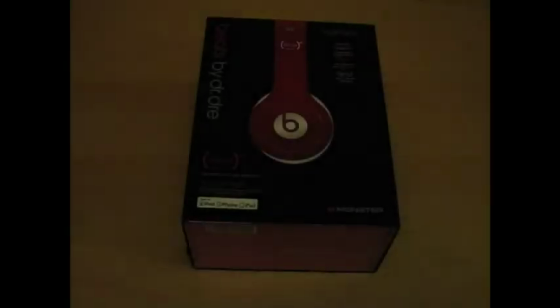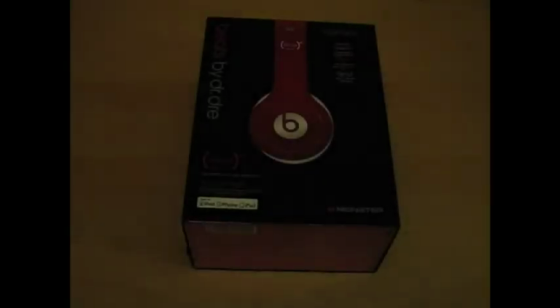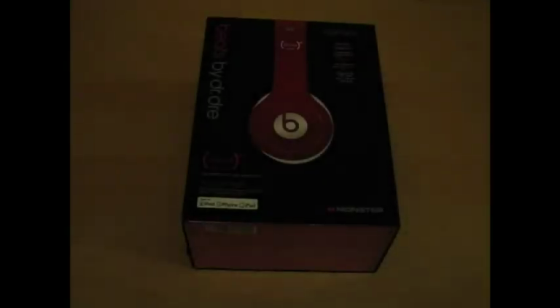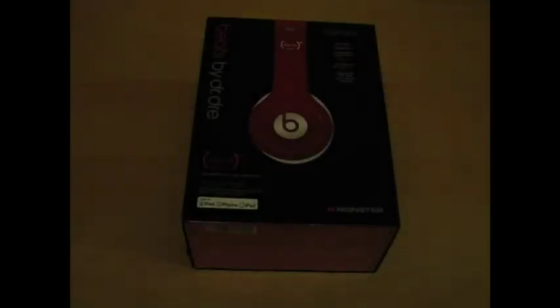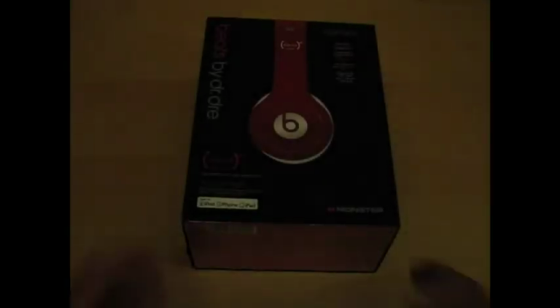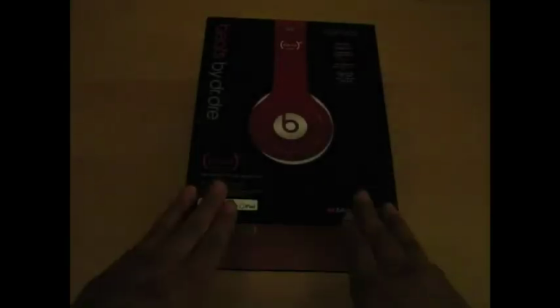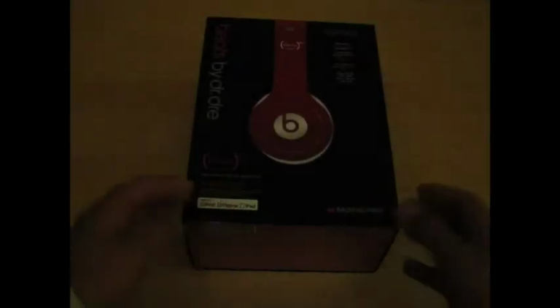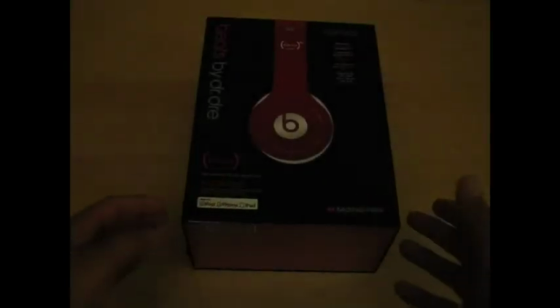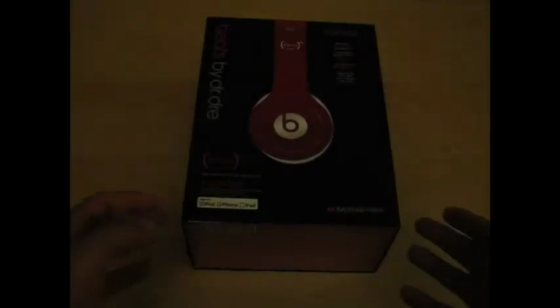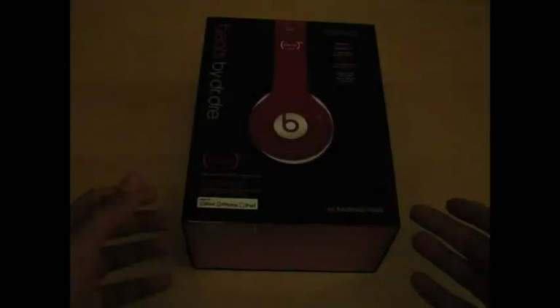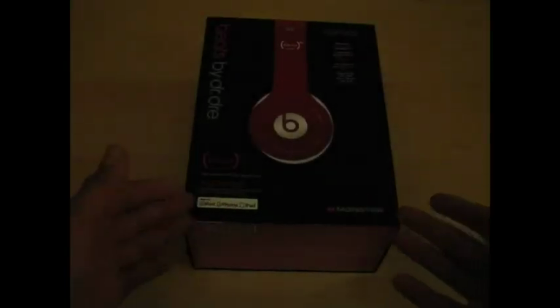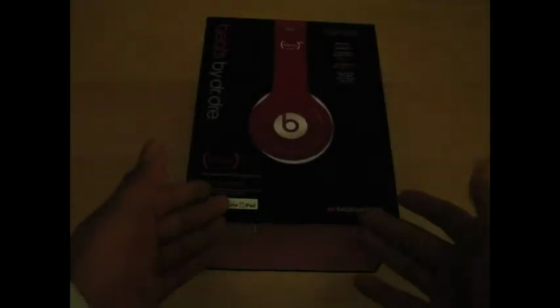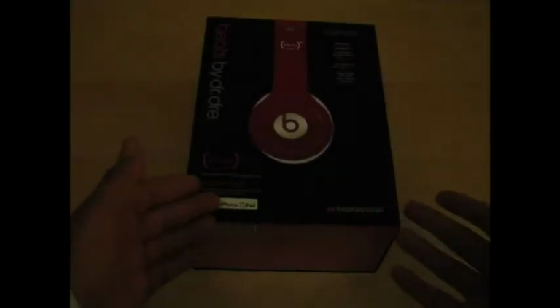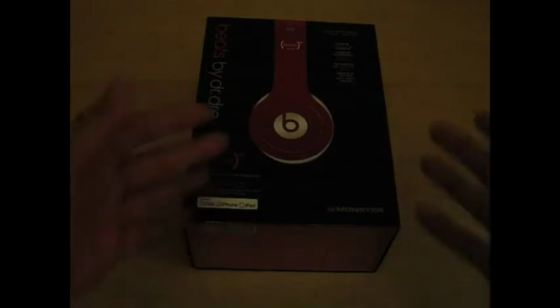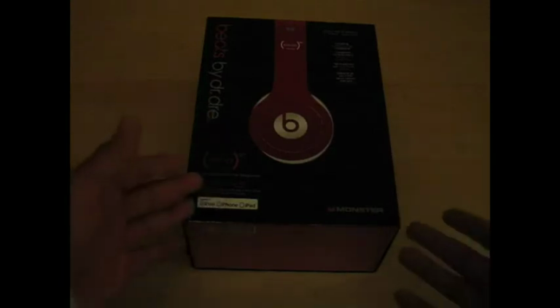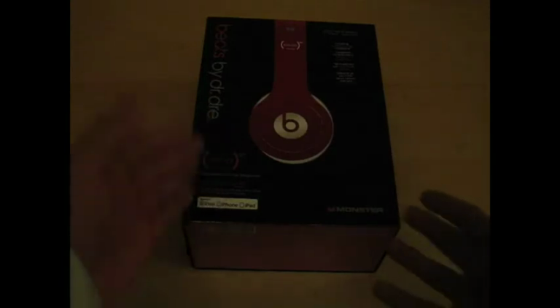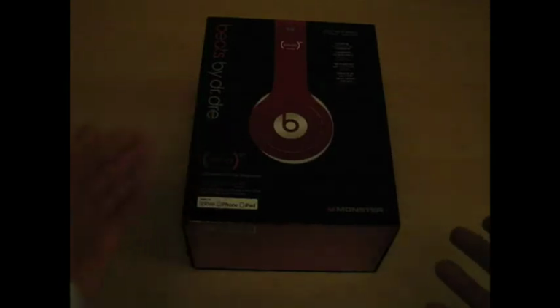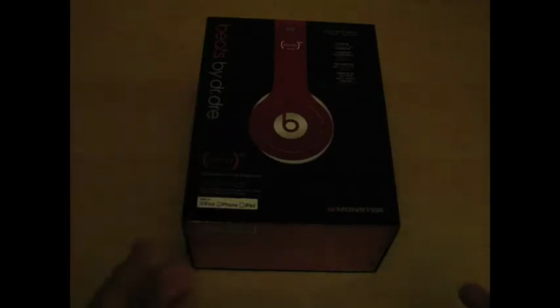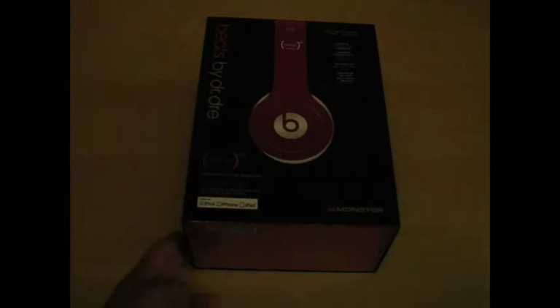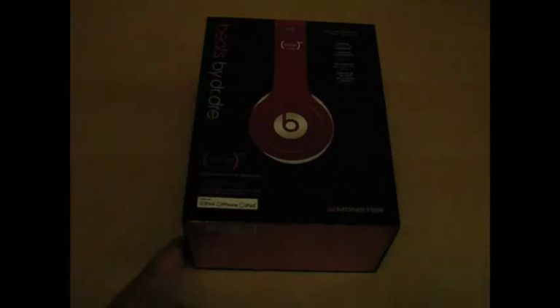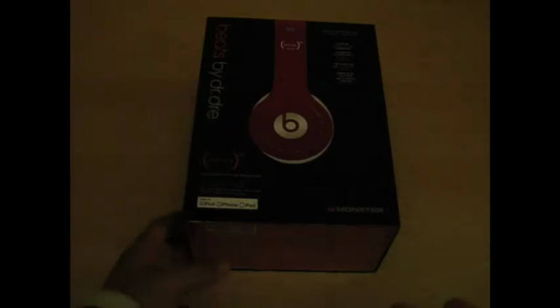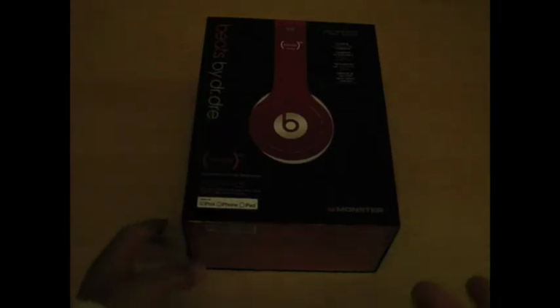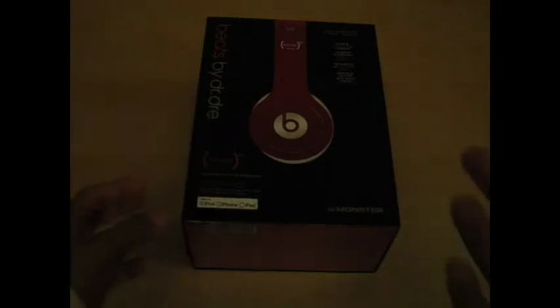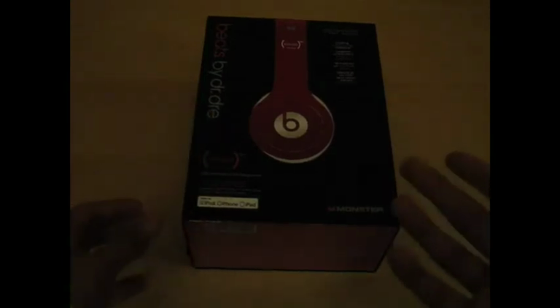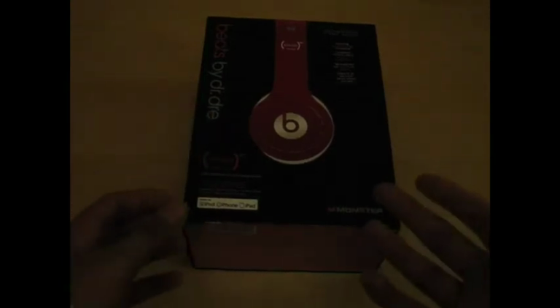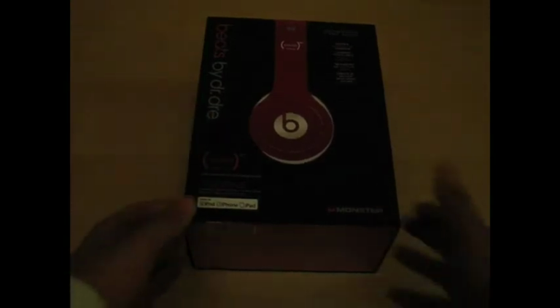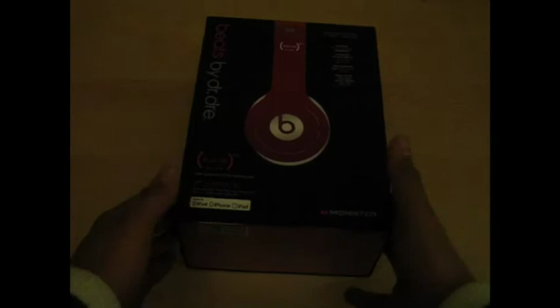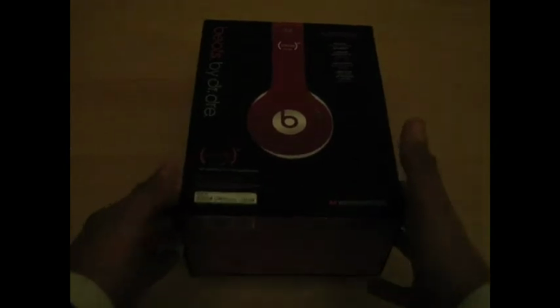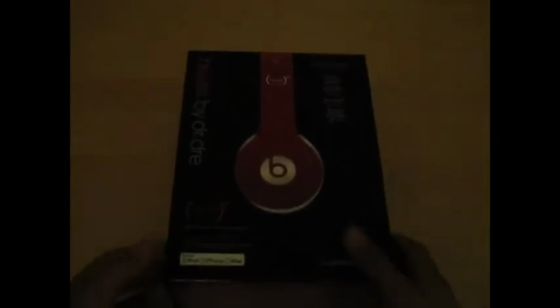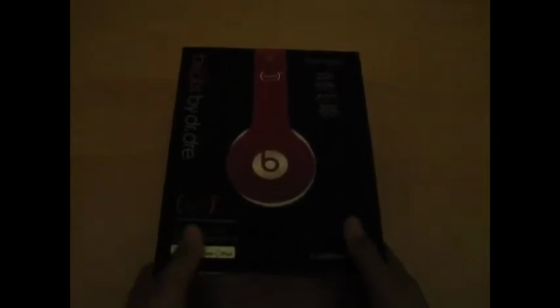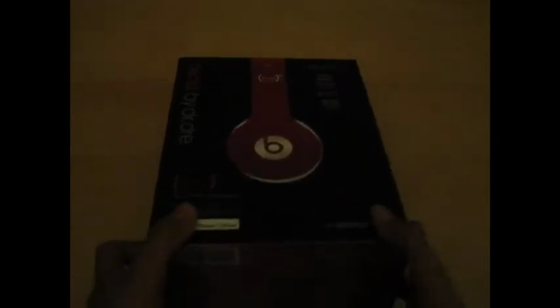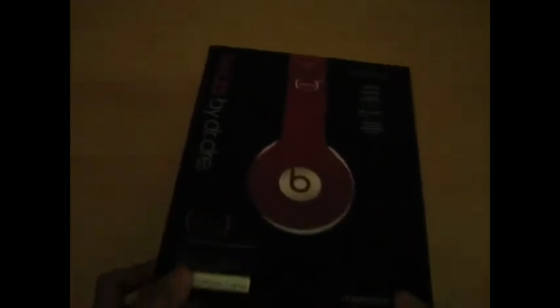Hey, this is Gaurav and I'm going to do another unboxing. These are my Solo HDs. I don't really like my tools because they start hurting my ears a bit, so I'm just going to unbox these.